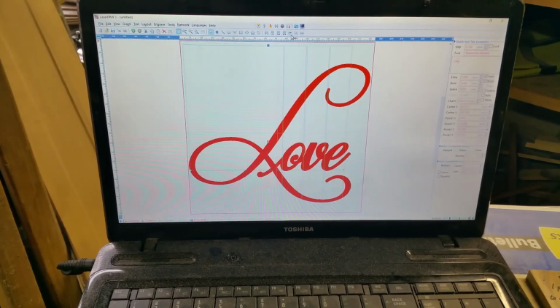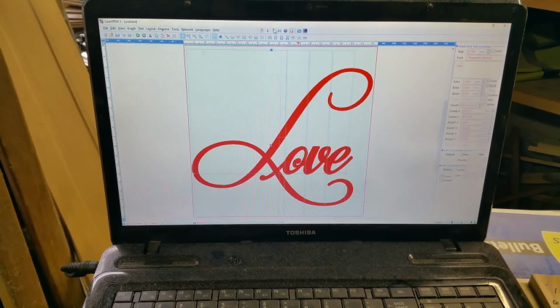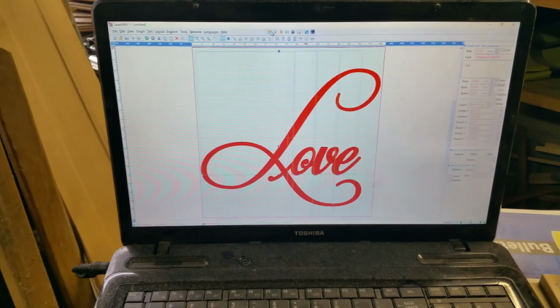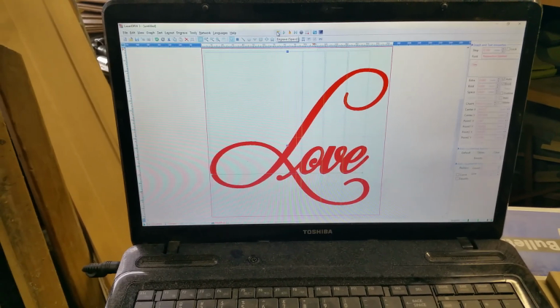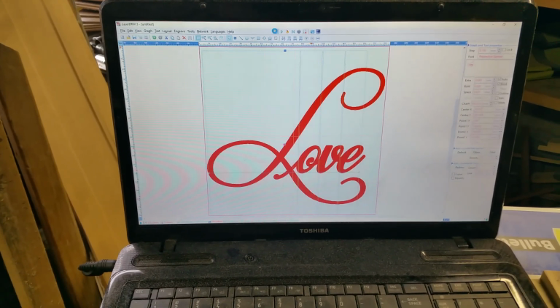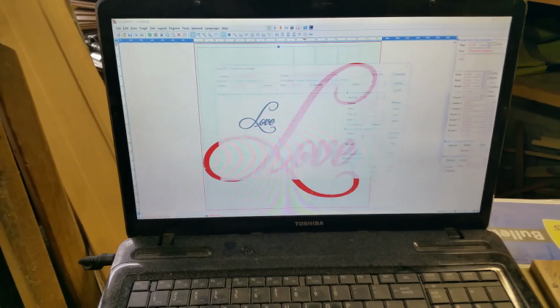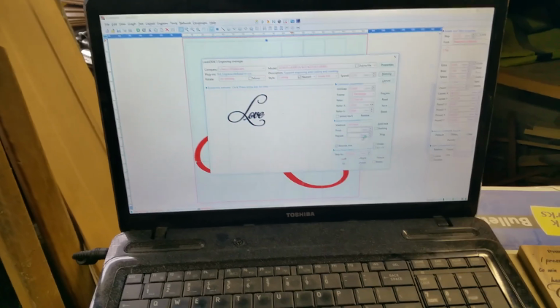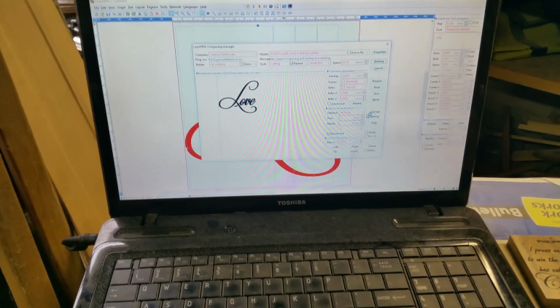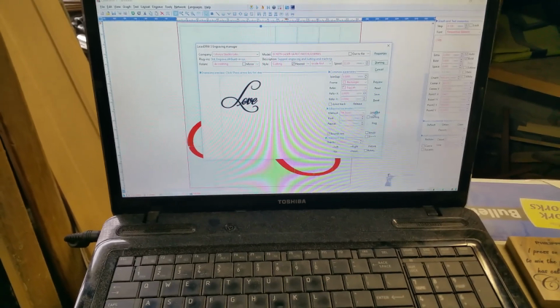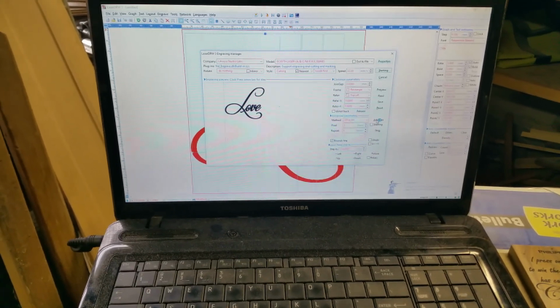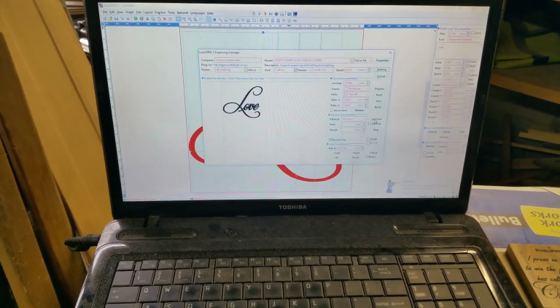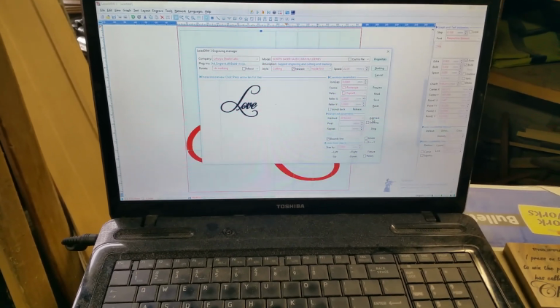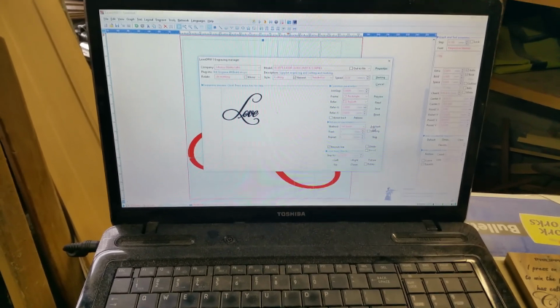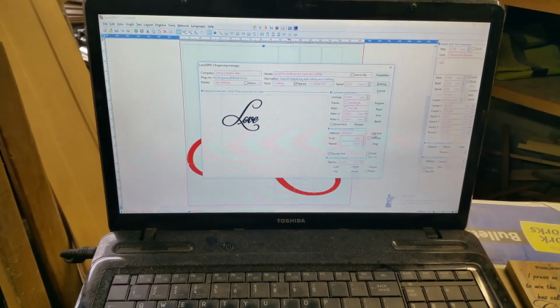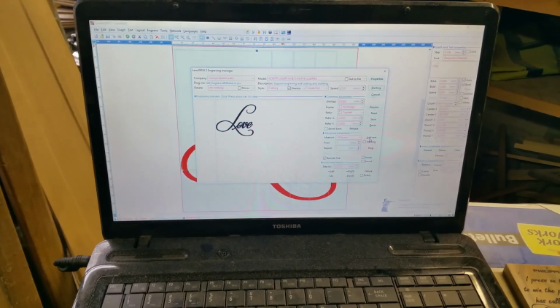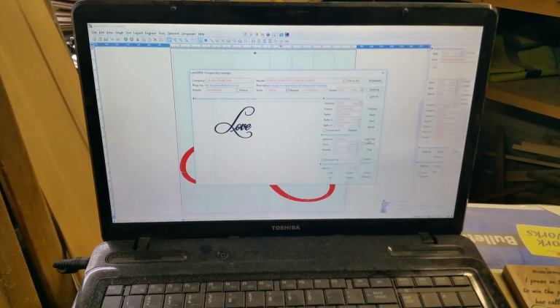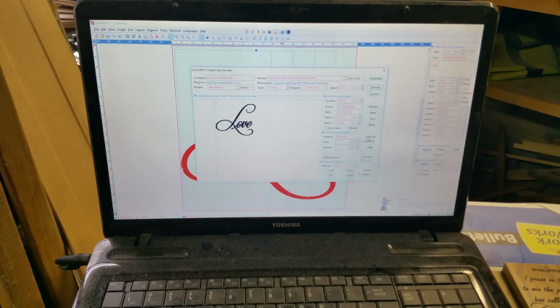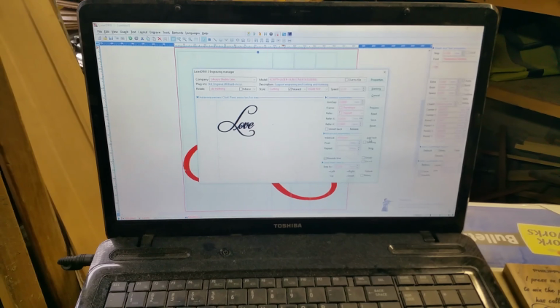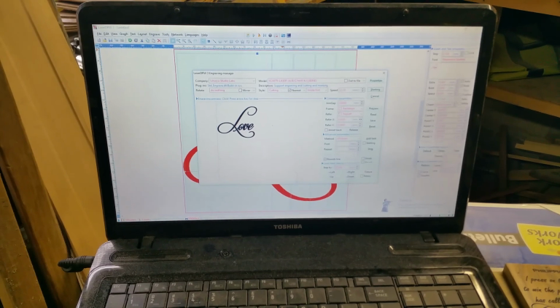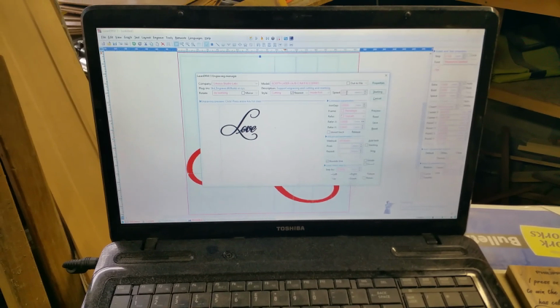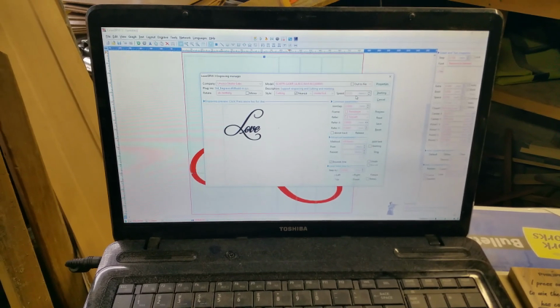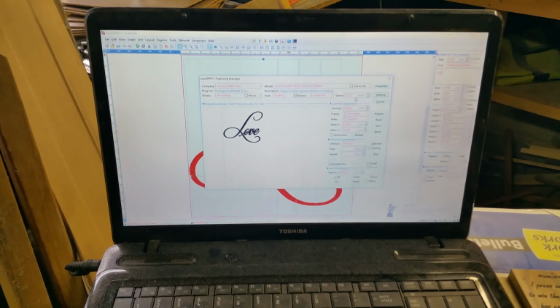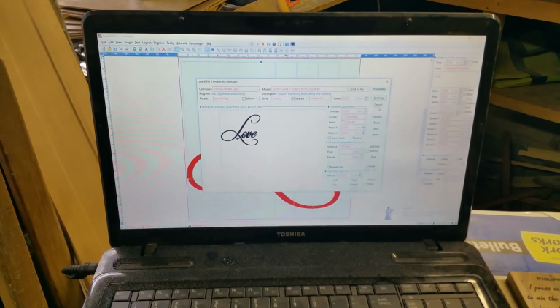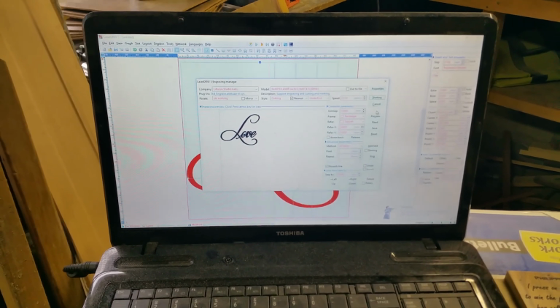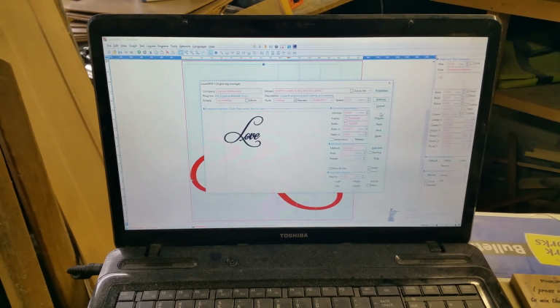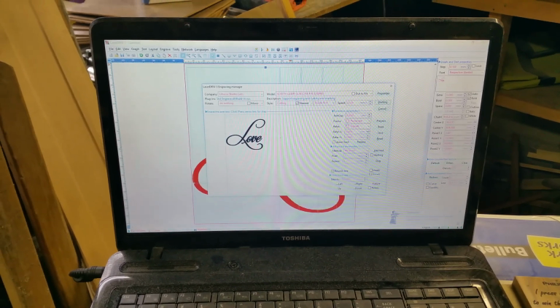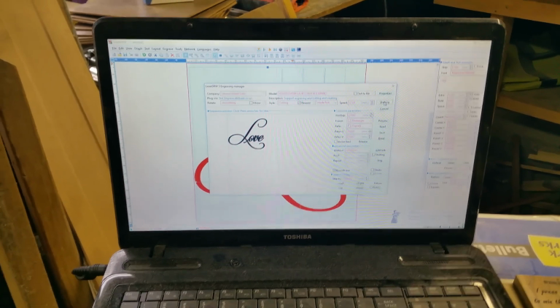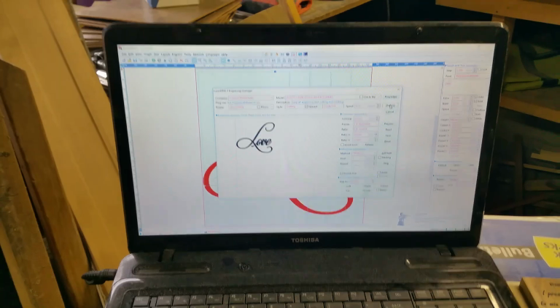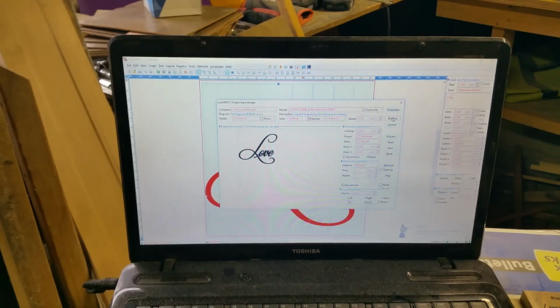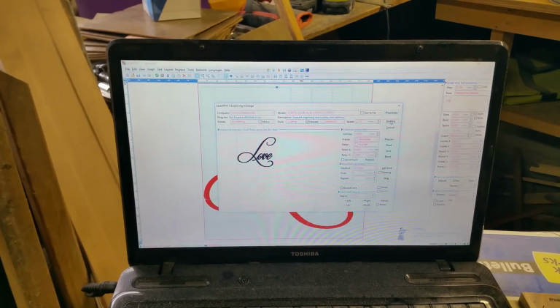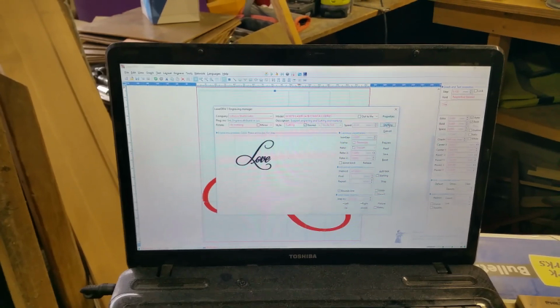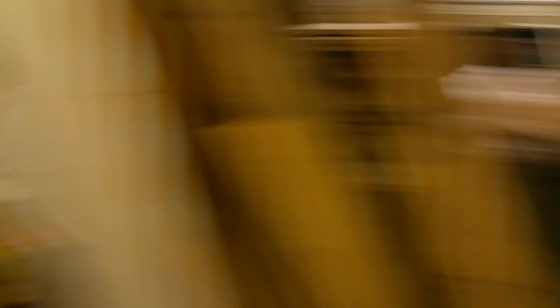I've already told it to add five tasks that are engraving at the speed of 22 millimeters a second, which is the fastest speed I can cut at. So this will be the sixth one. I'm going to hit start.